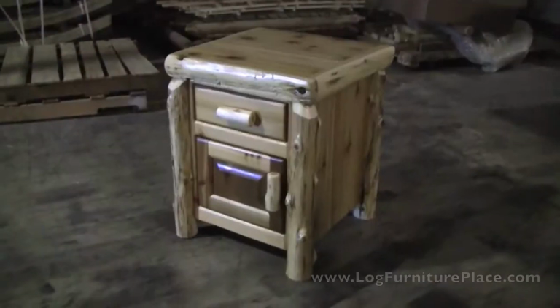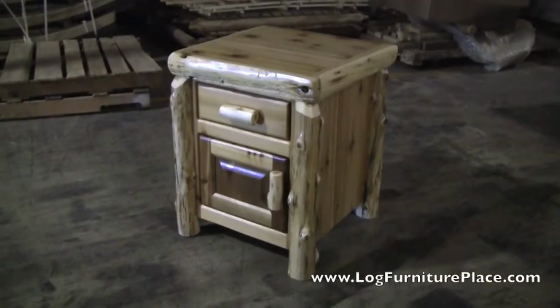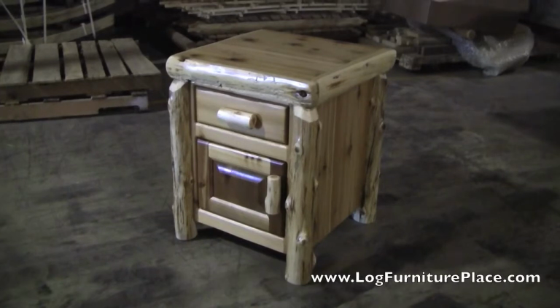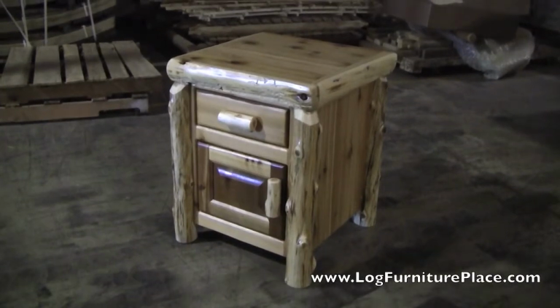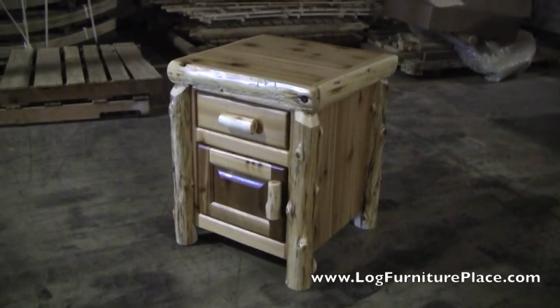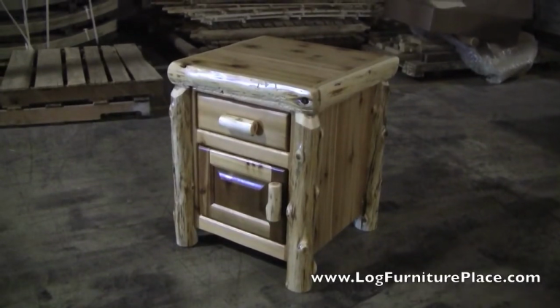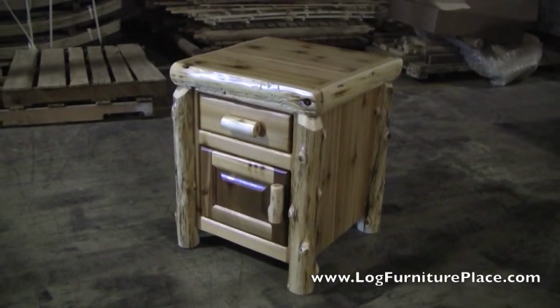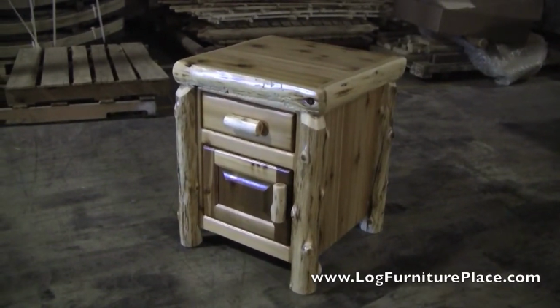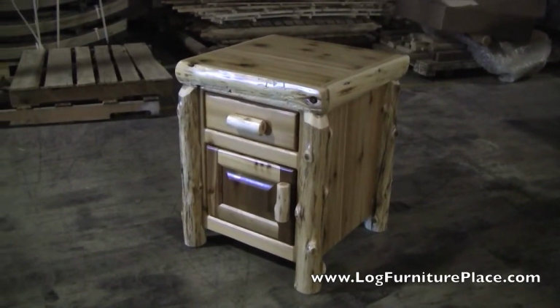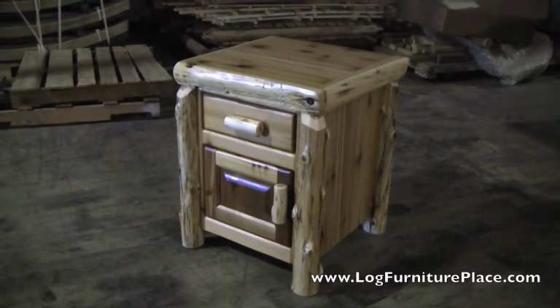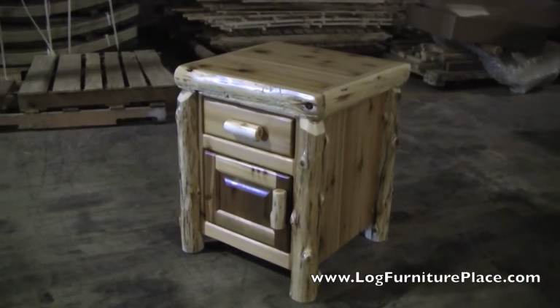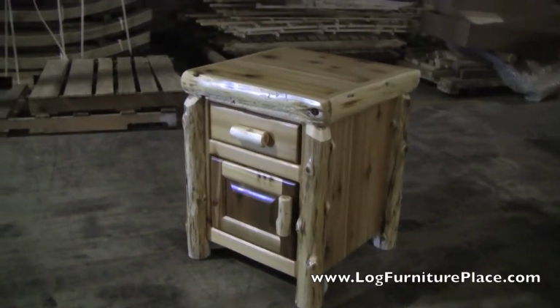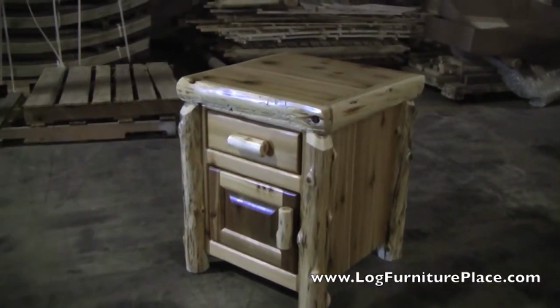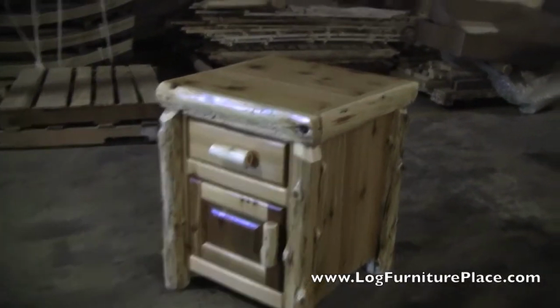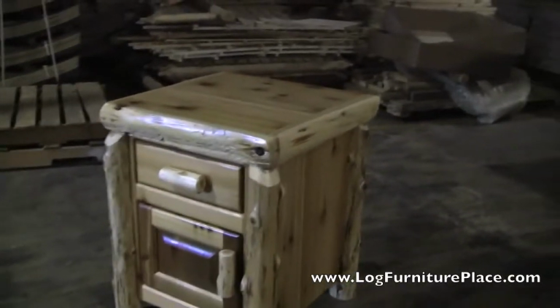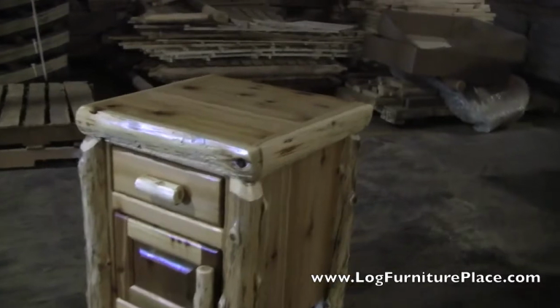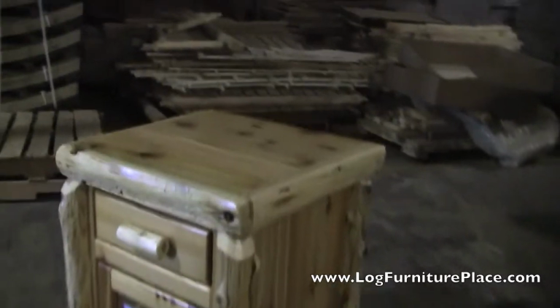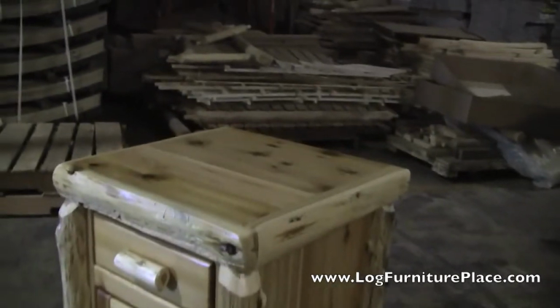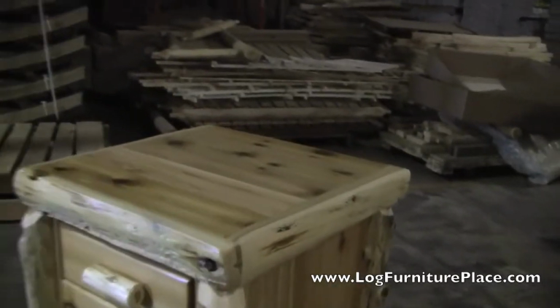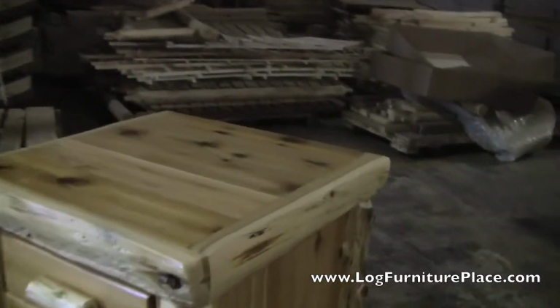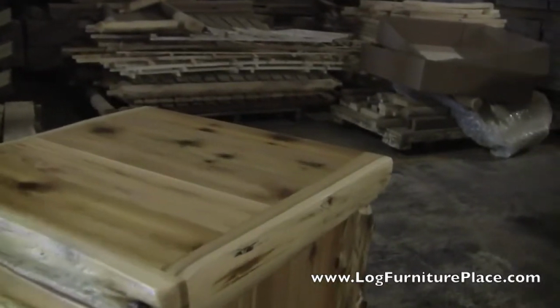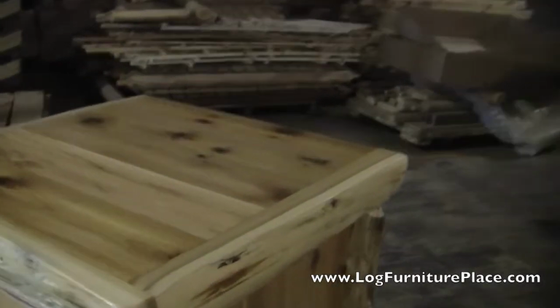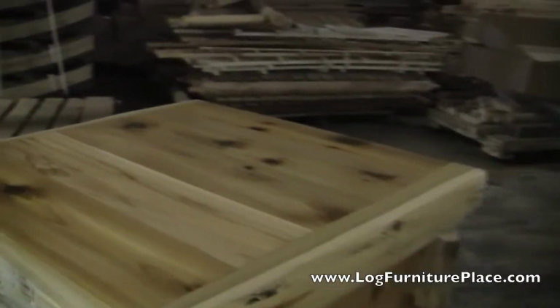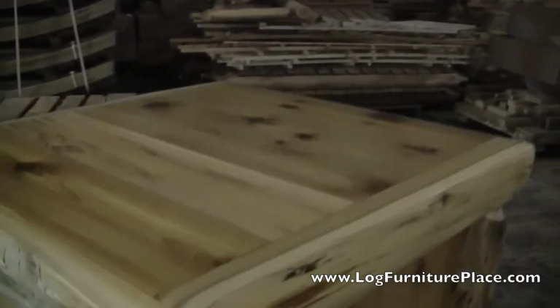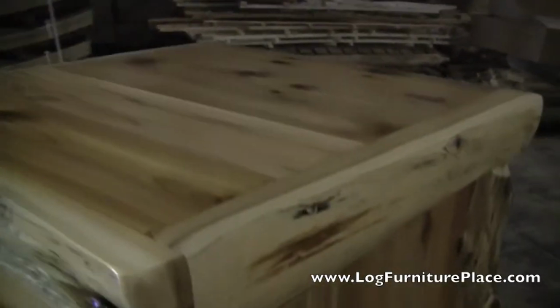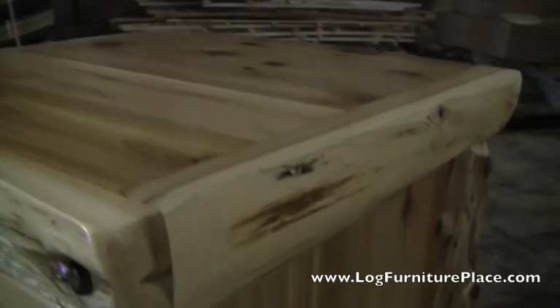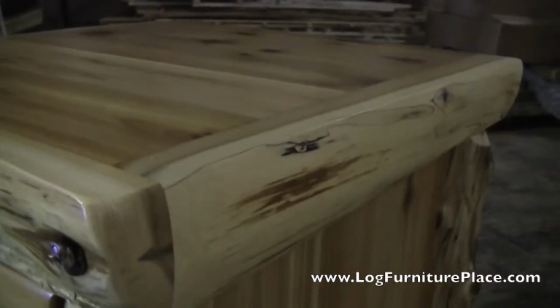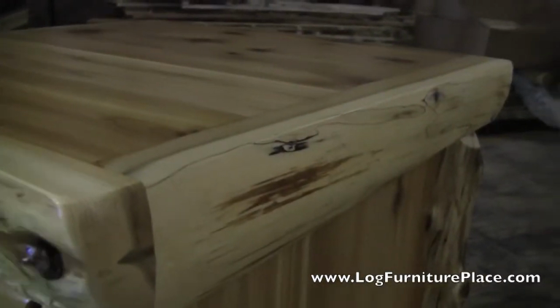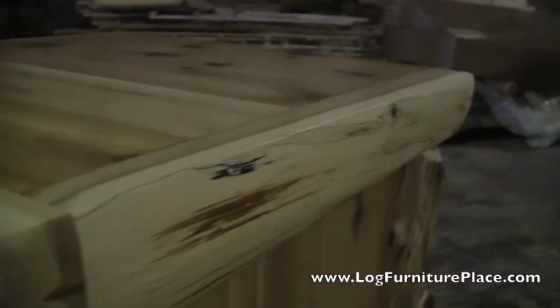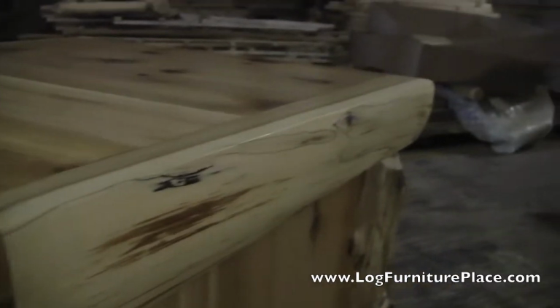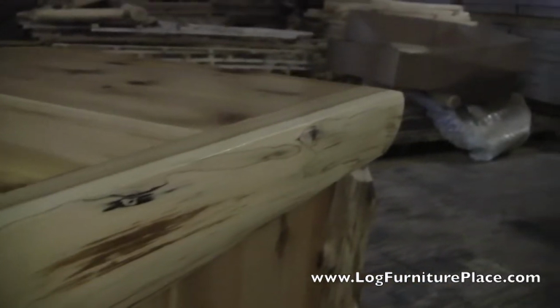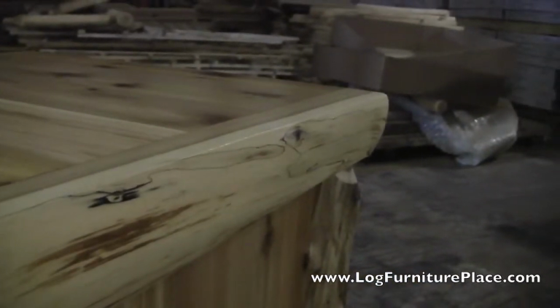Hi, it's Jason from JHE's Log Furniture Place. Come find us online at LogFurniturePlace.com. Today we're going to be taking a closer look at the Cottage Enclosed Nightstand.